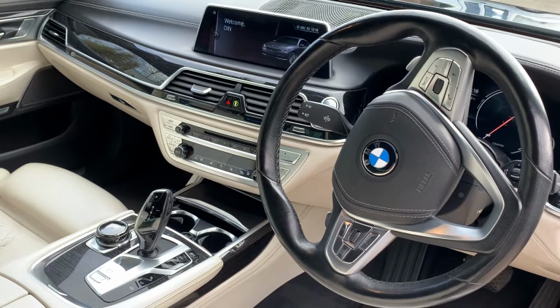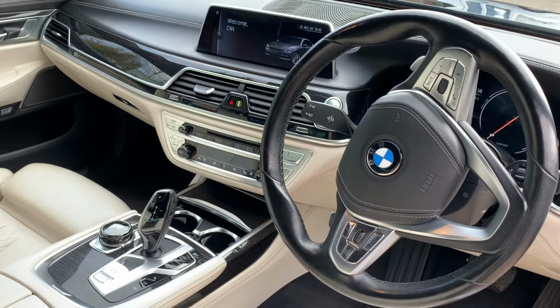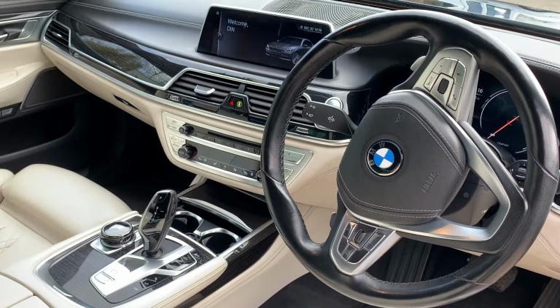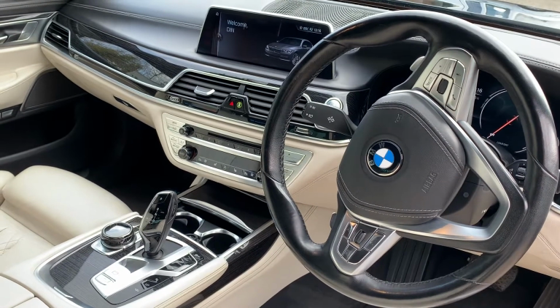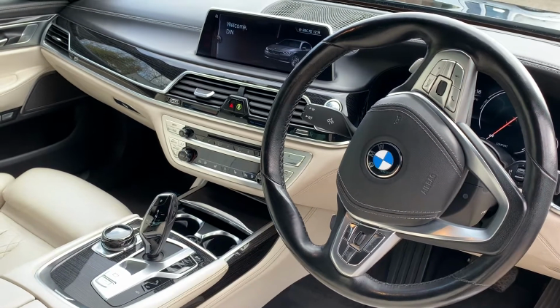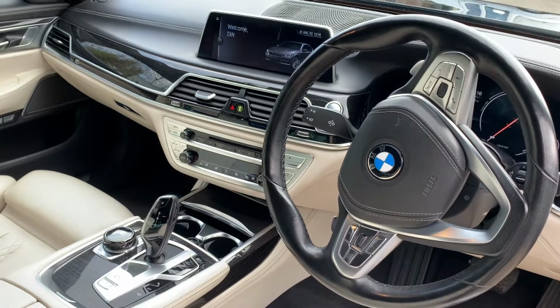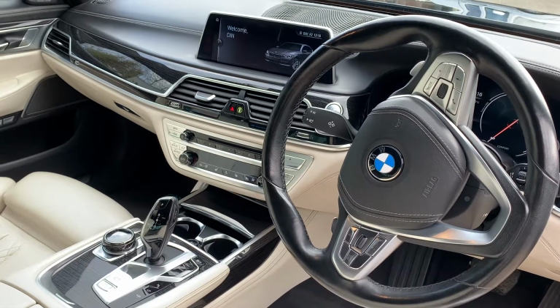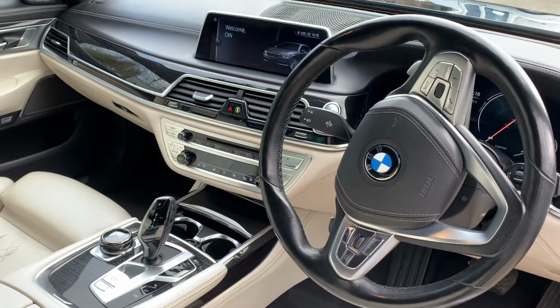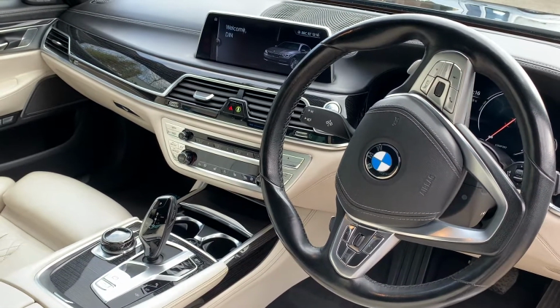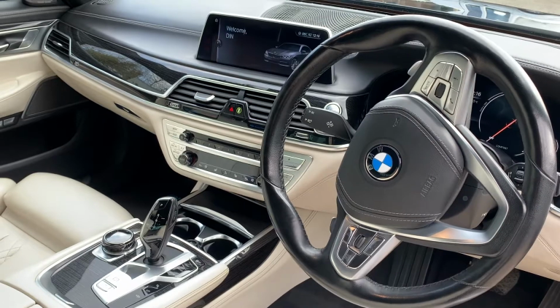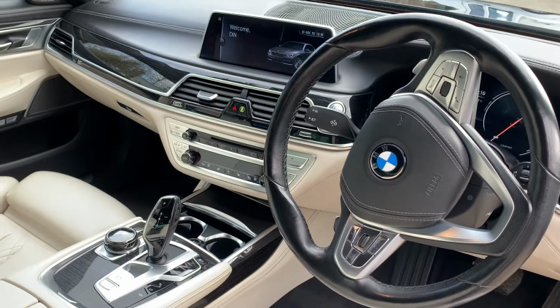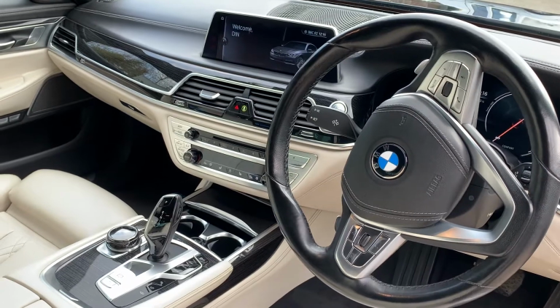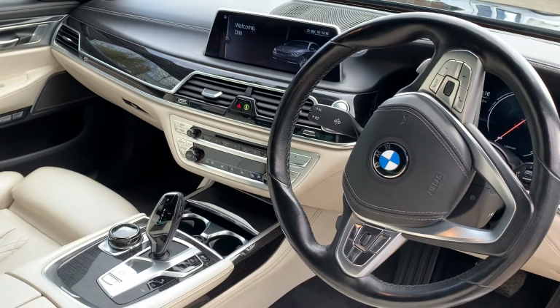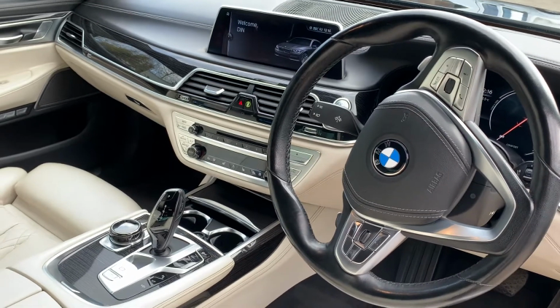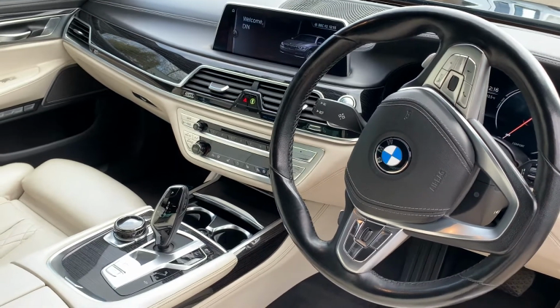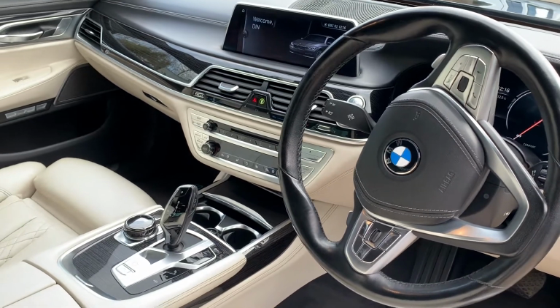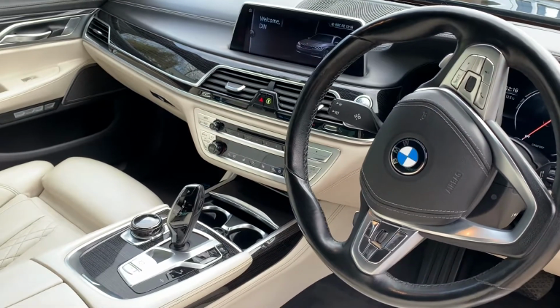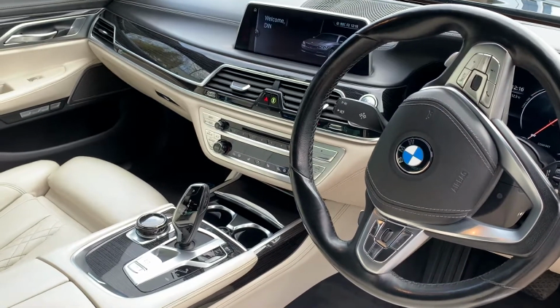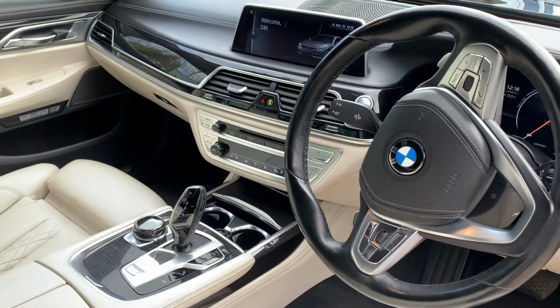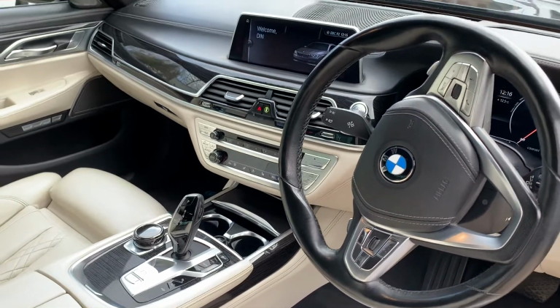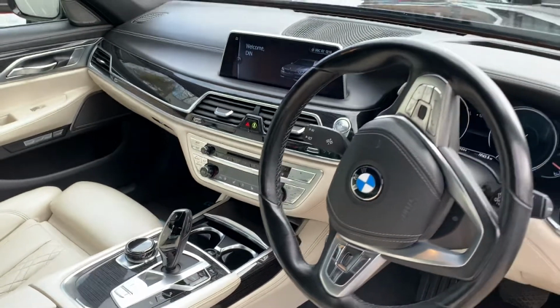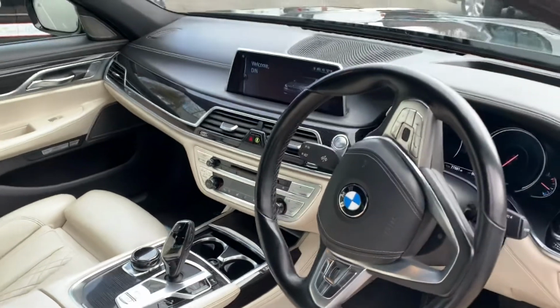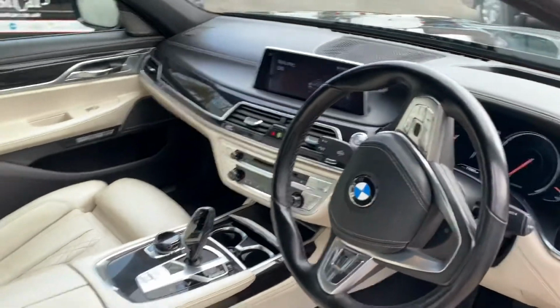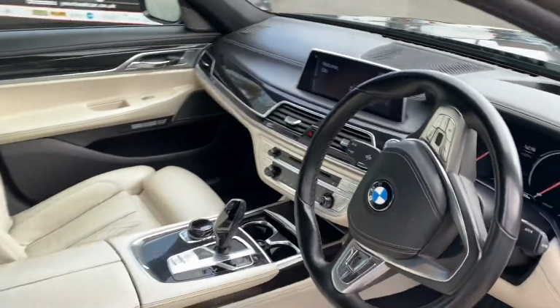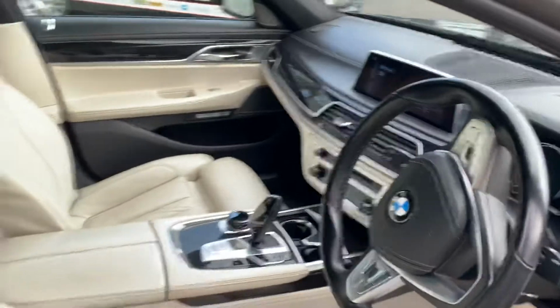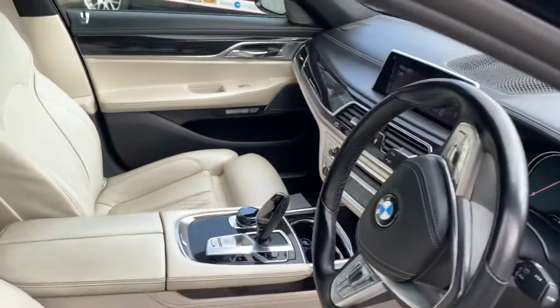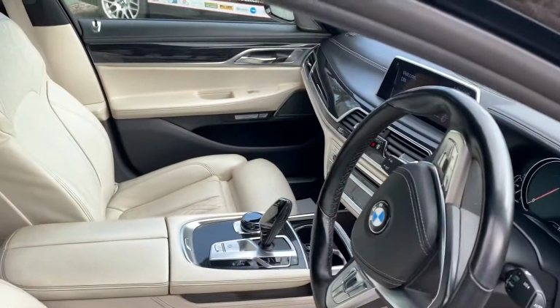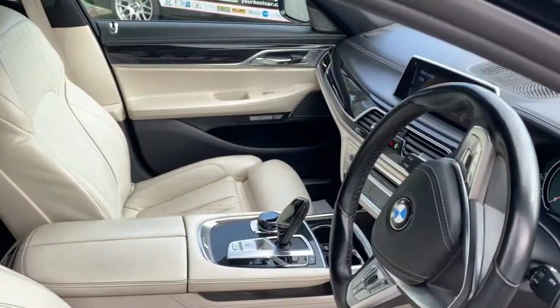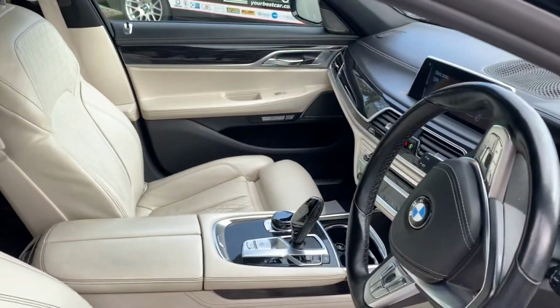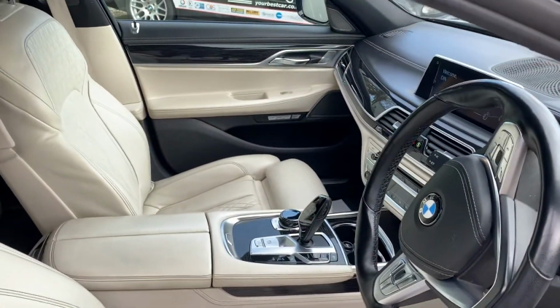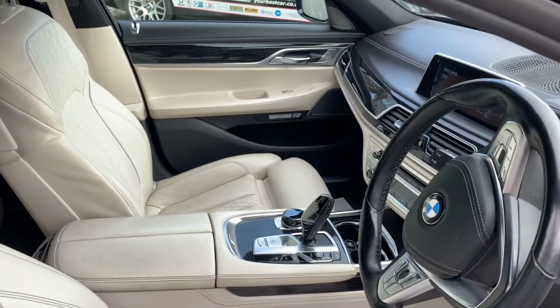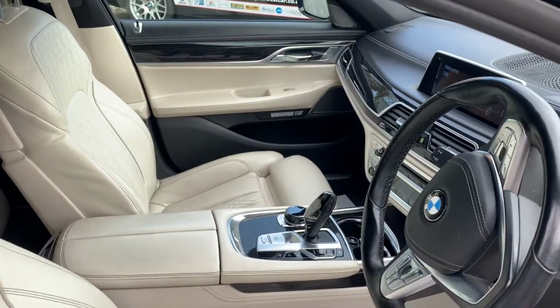You've got that huge touchscreen in the center, and there's a head-up display as well, which is obviously very nice.